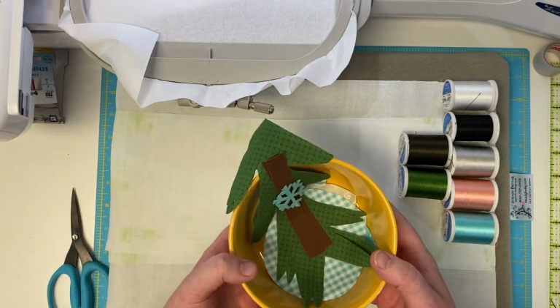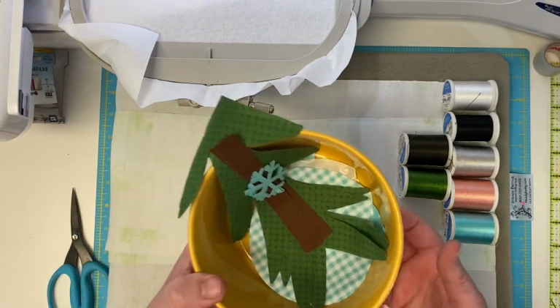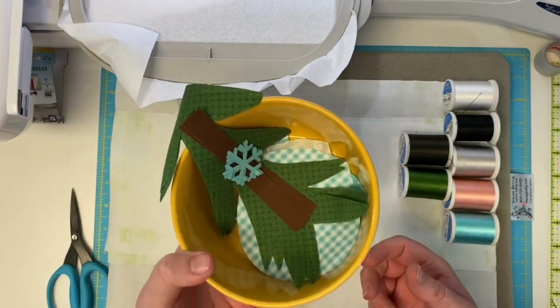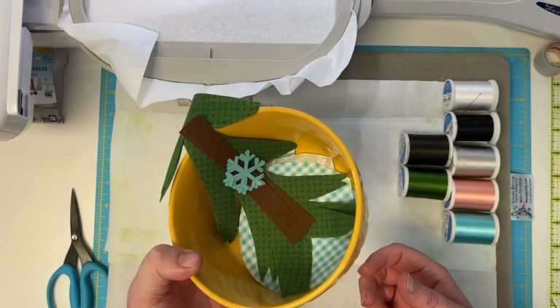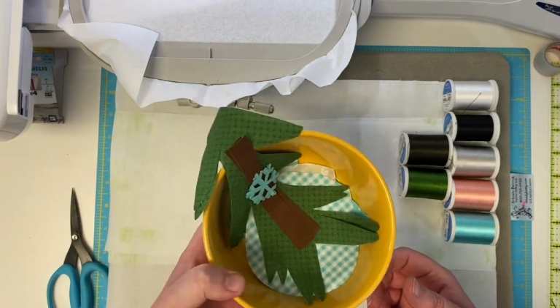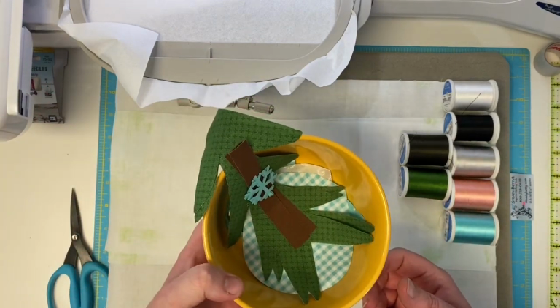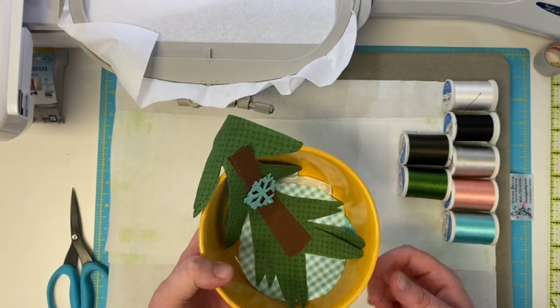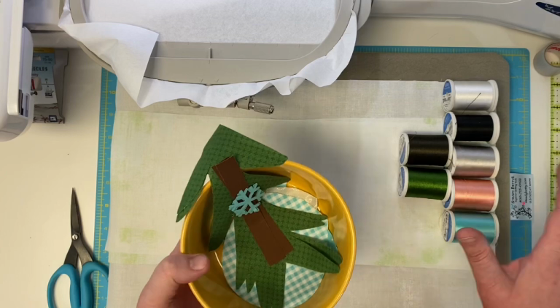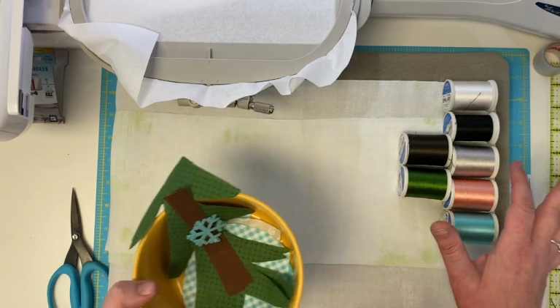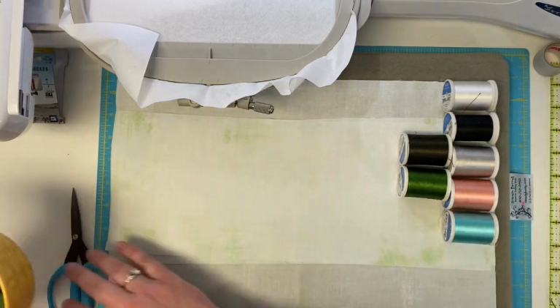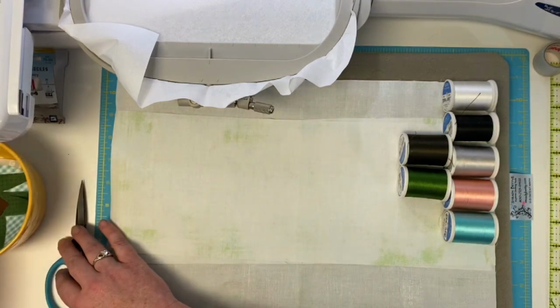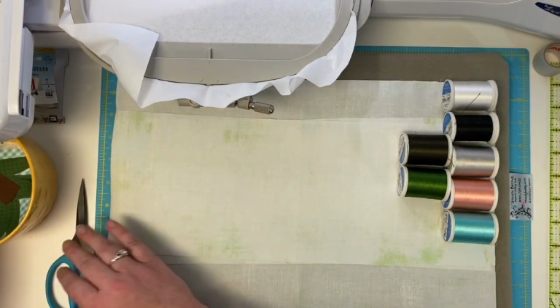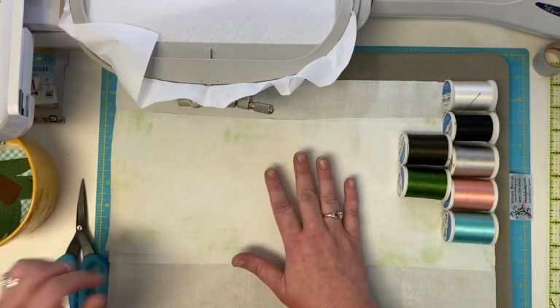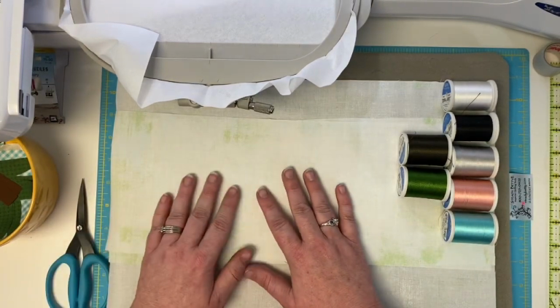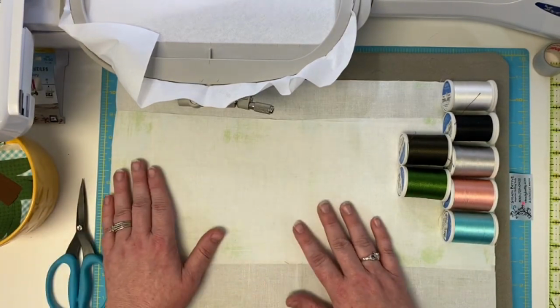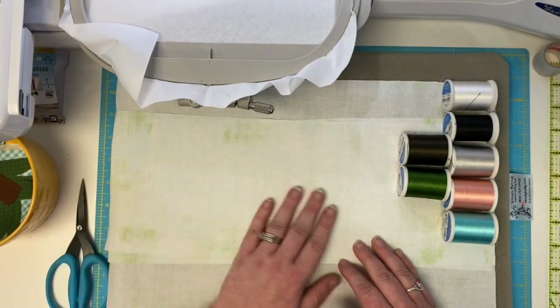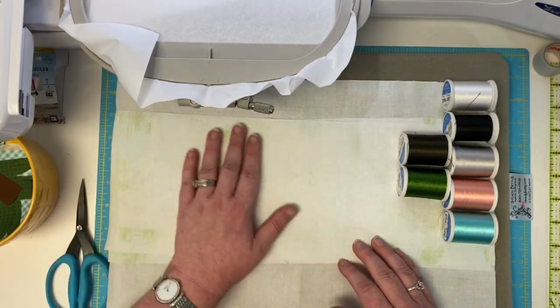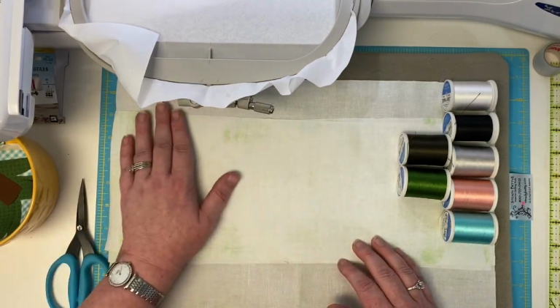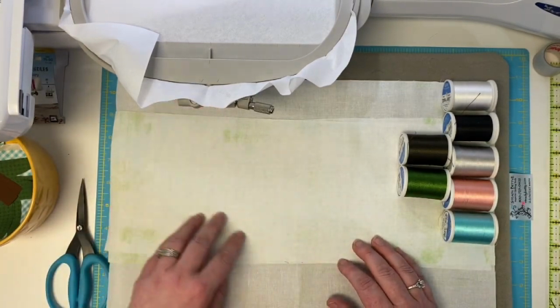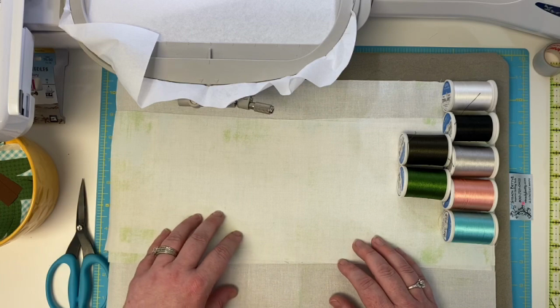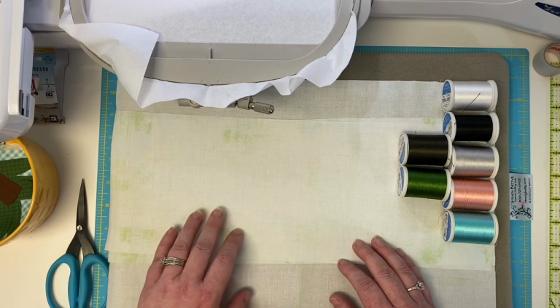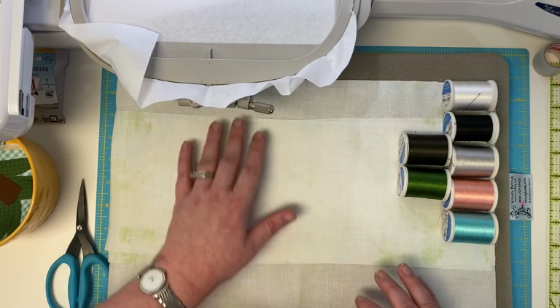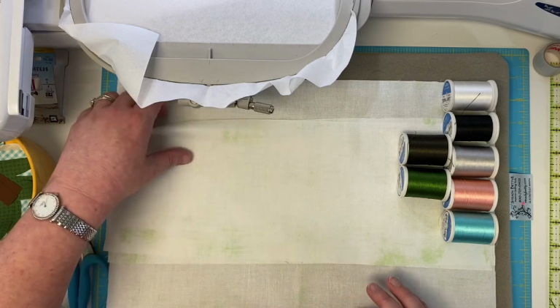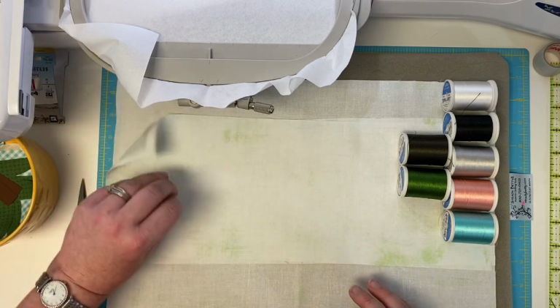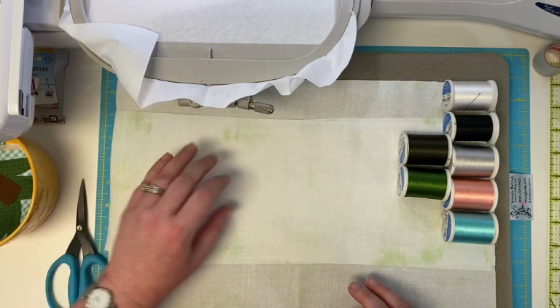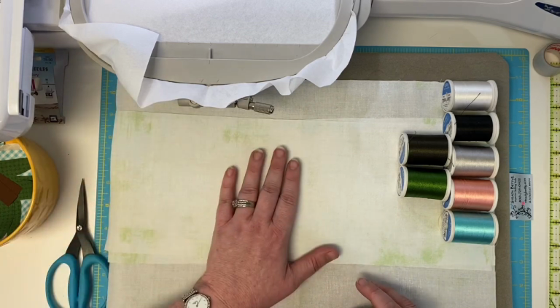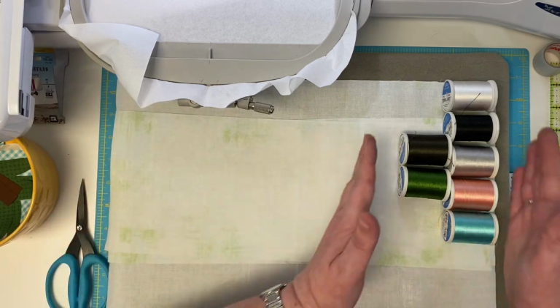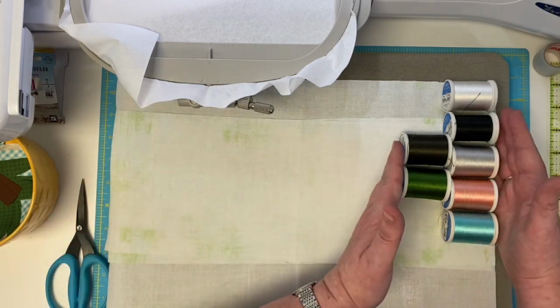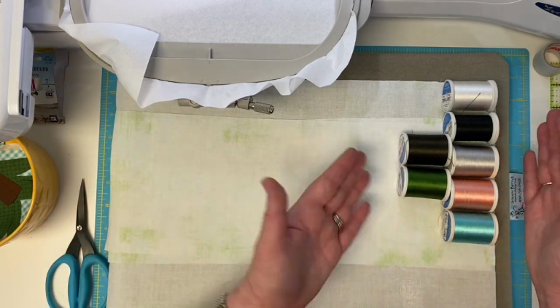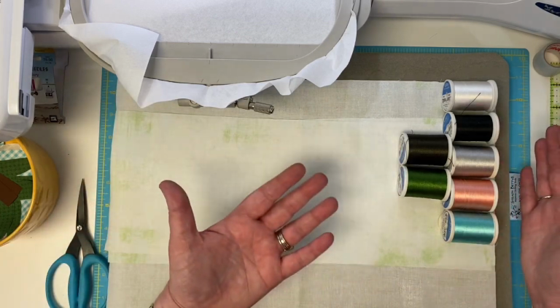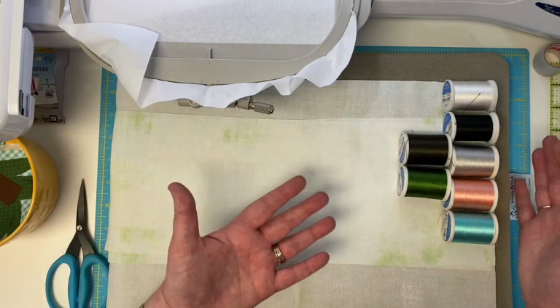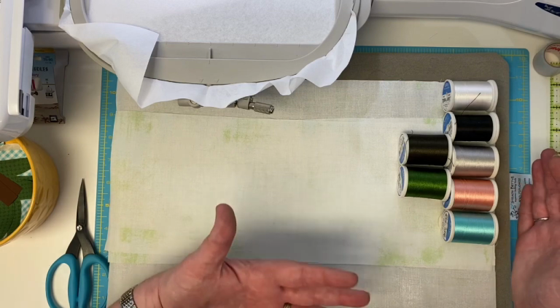I have my bowl of pieces totally ready to go. You've cut your fabric right from that very first video in this series, so you have your three pieces ready to go. Now I'm going to talk about some things specific to machine embroidery.